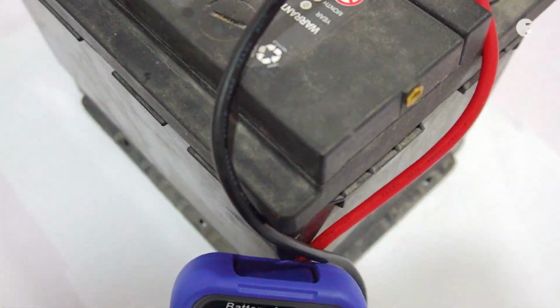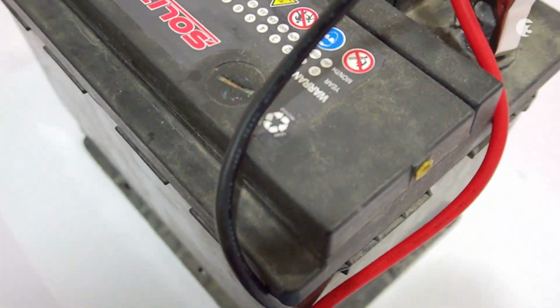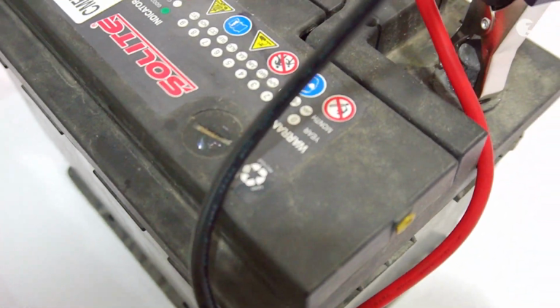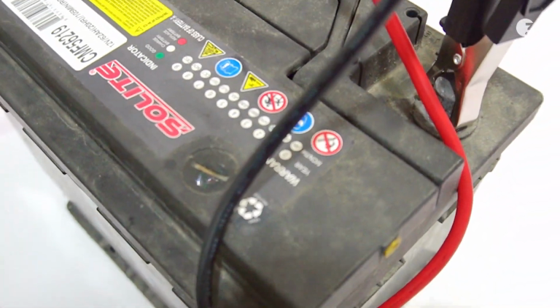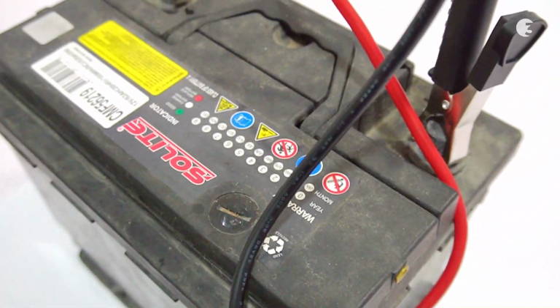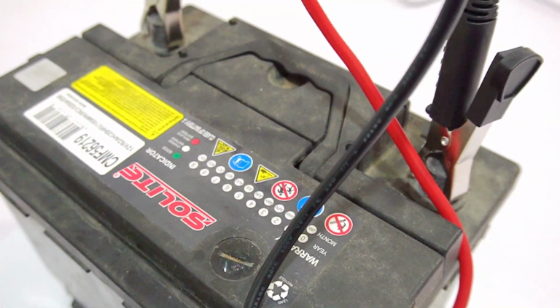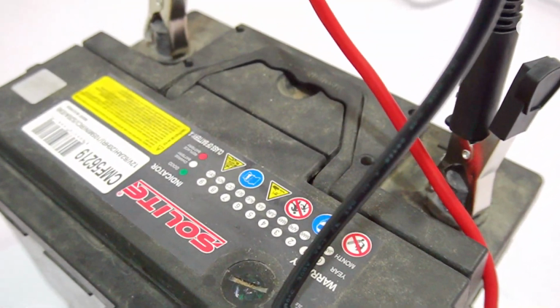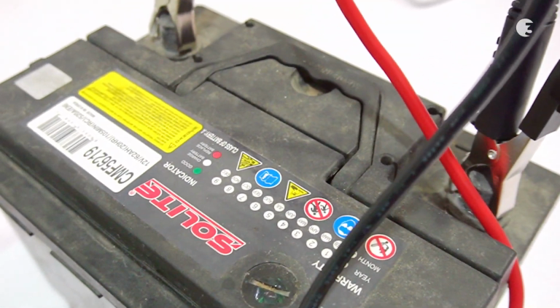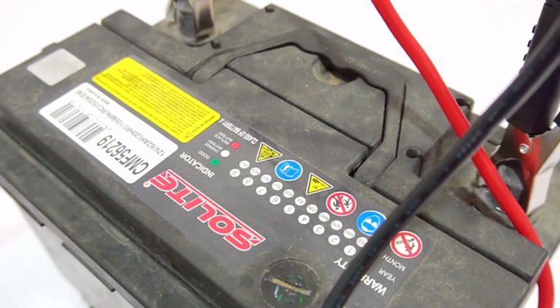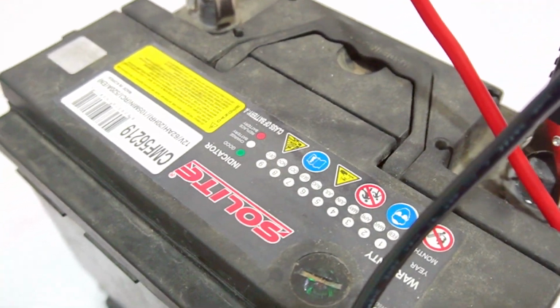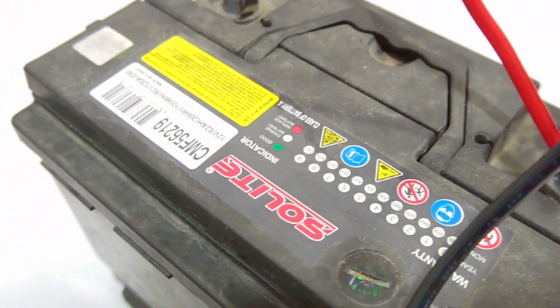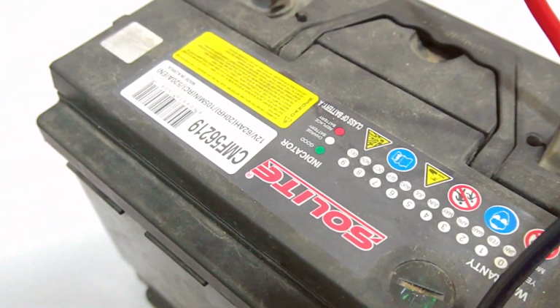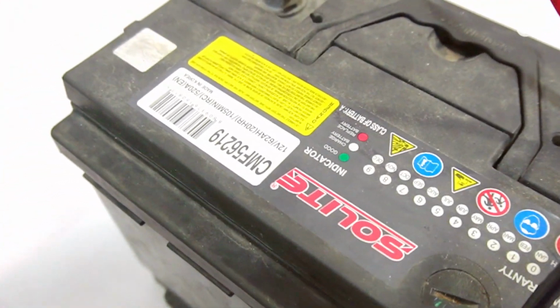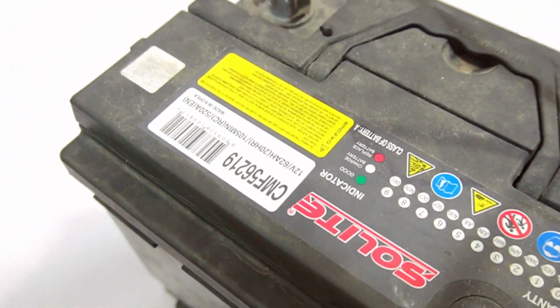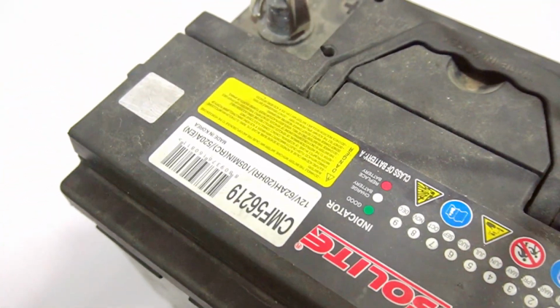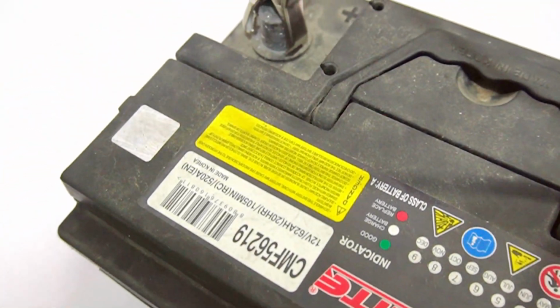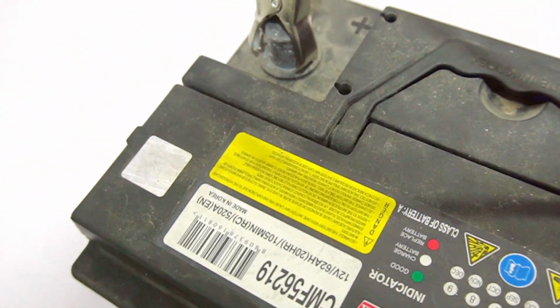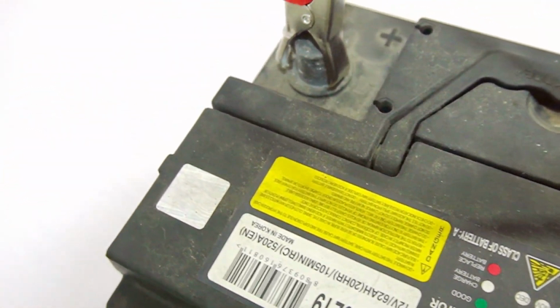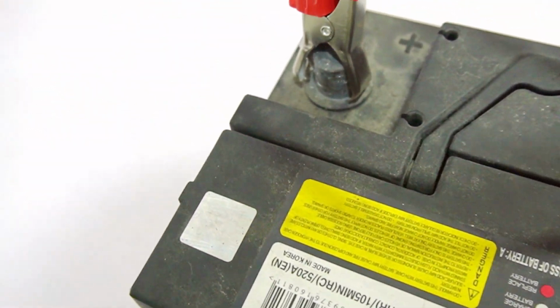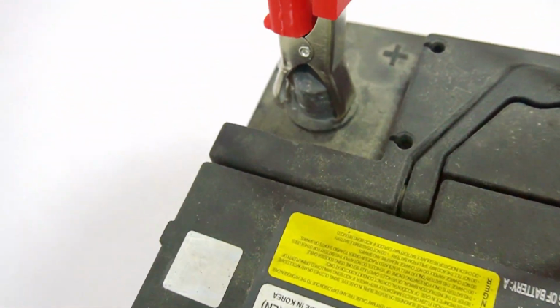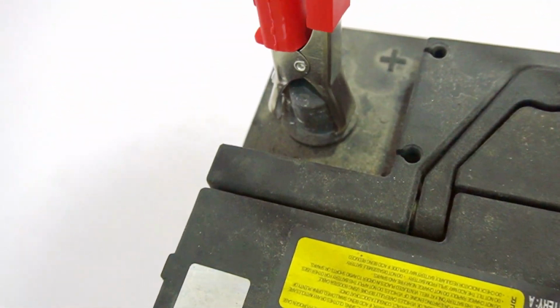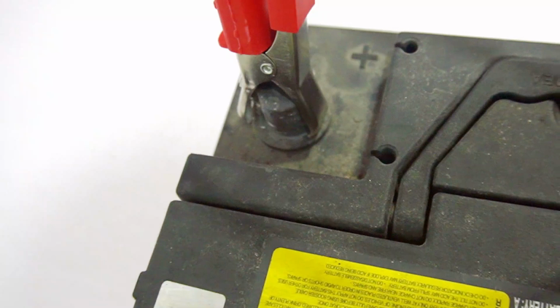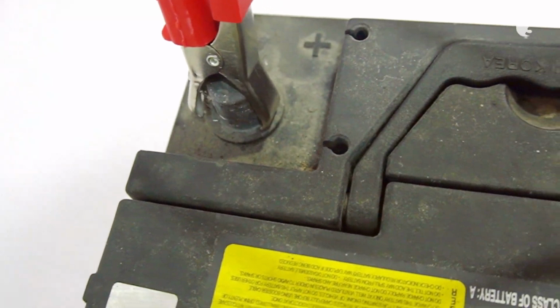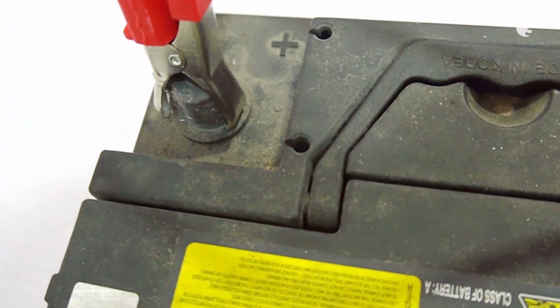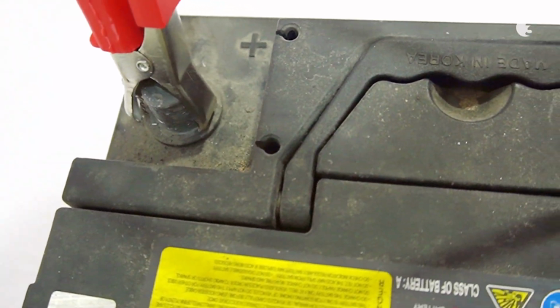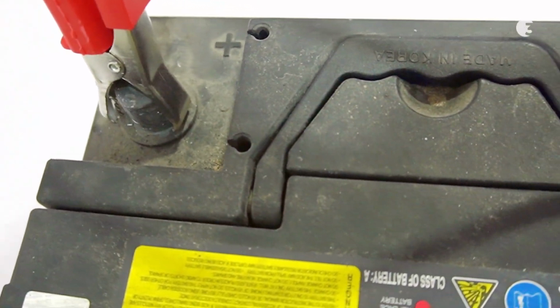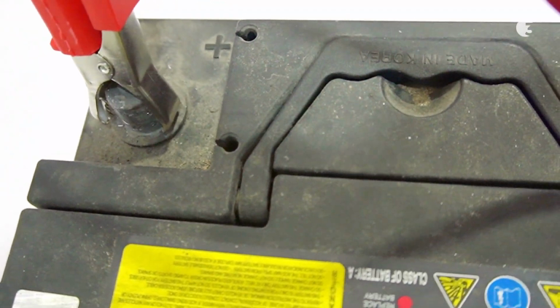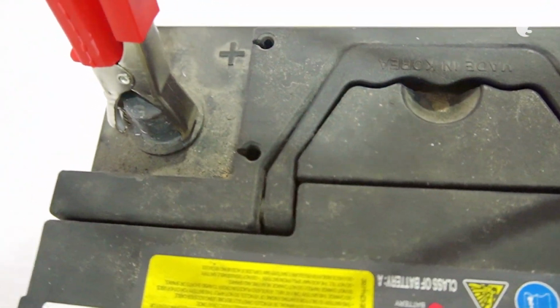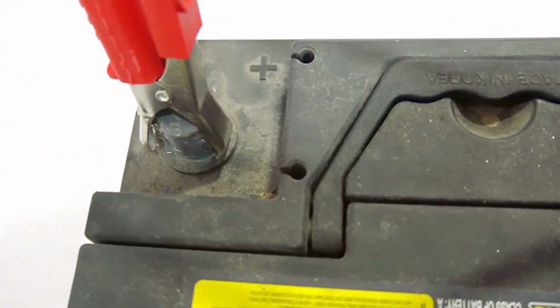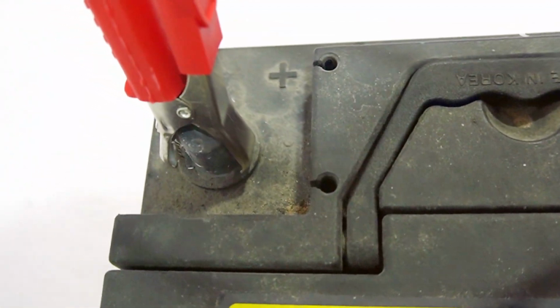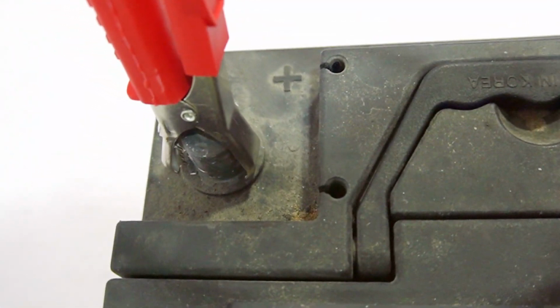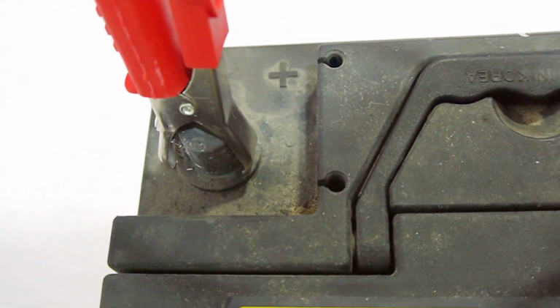The analyzer is powered directly from the battery it tests, ensuring no need for external power sources. This powerful tool is designed for all types of lead-acid batteries, including gel, AGM, tubular, flooded, and flat batteries.